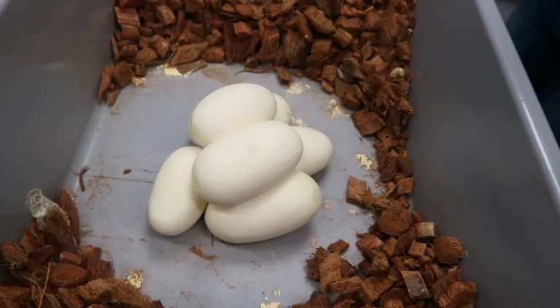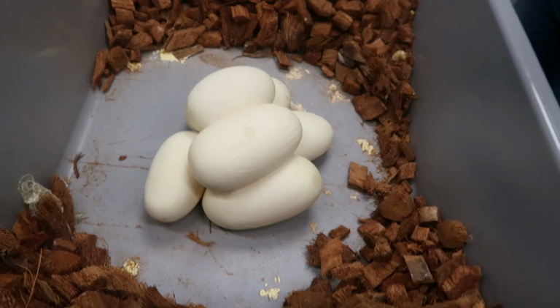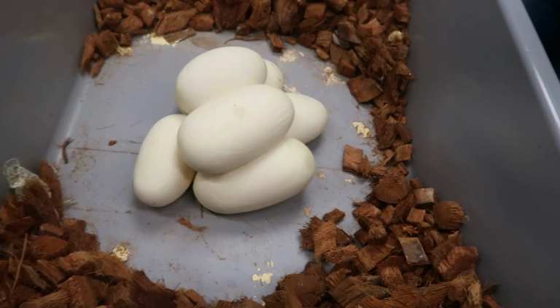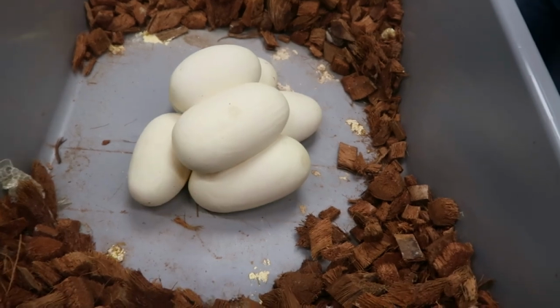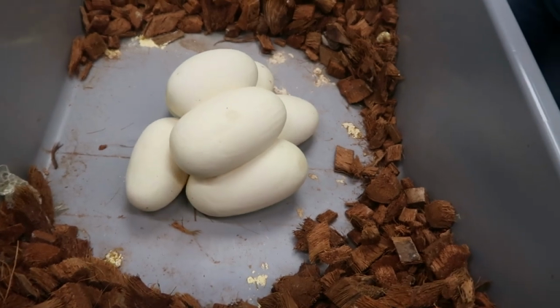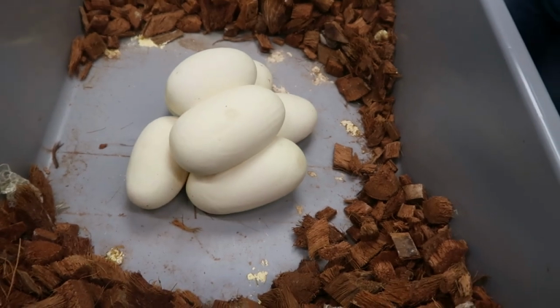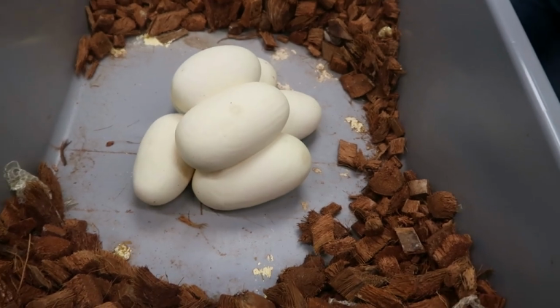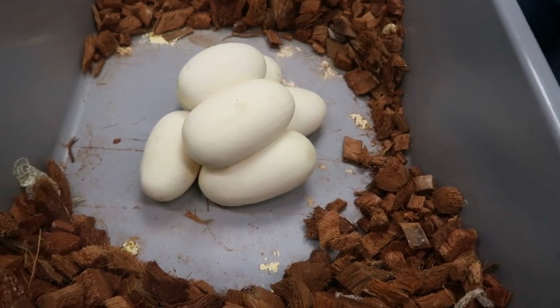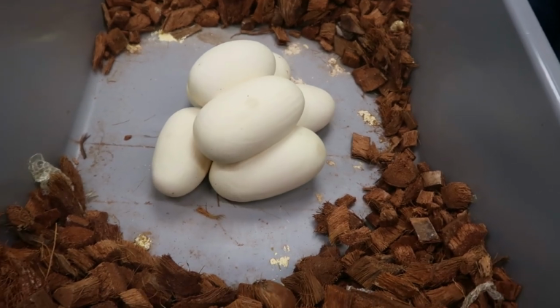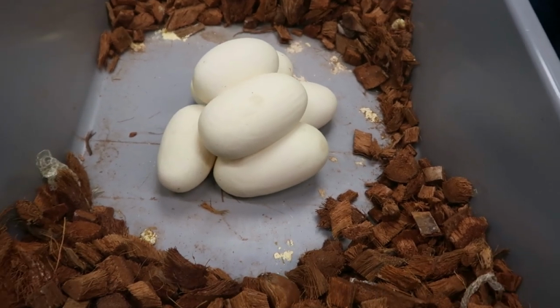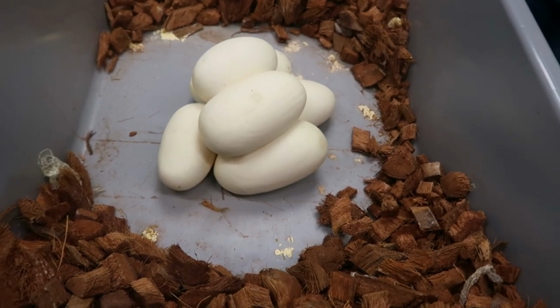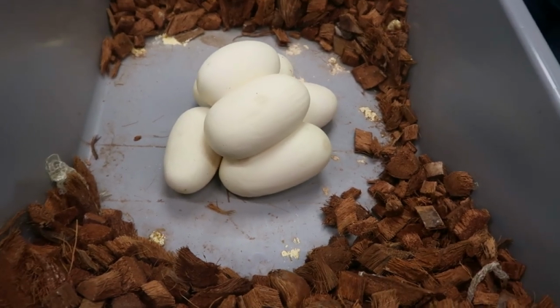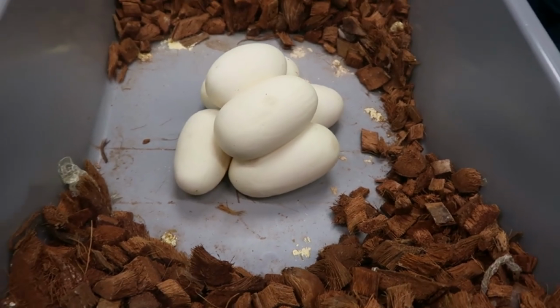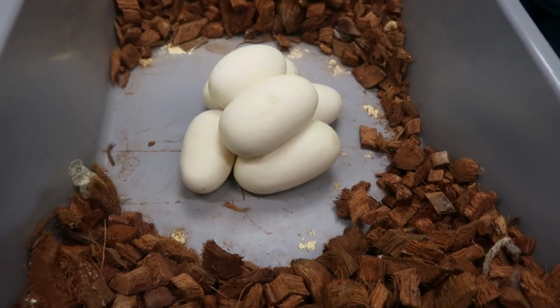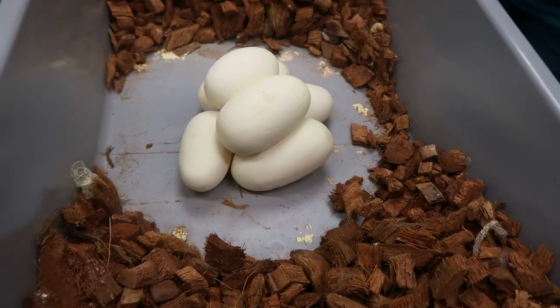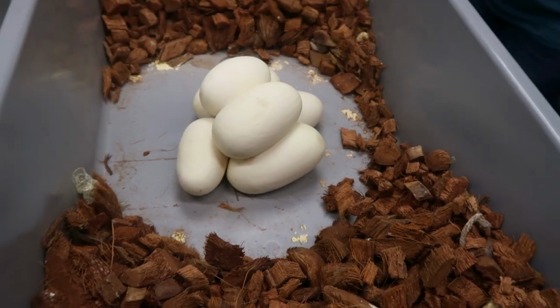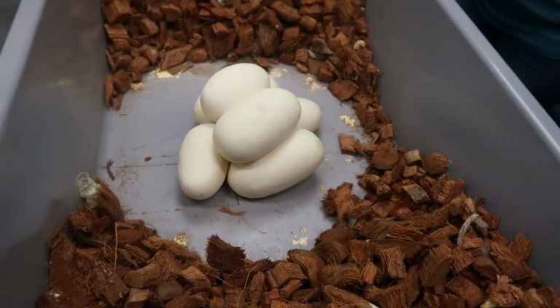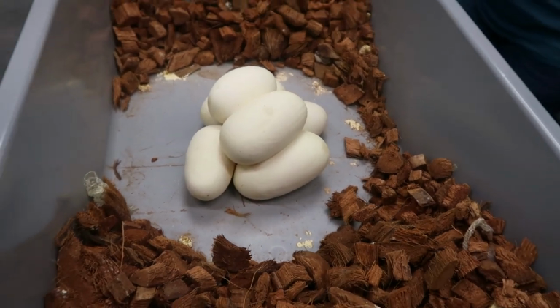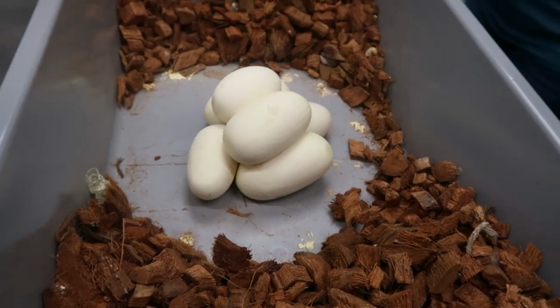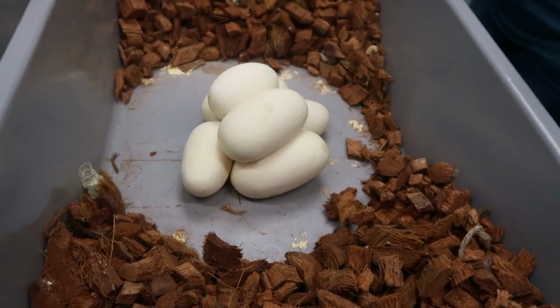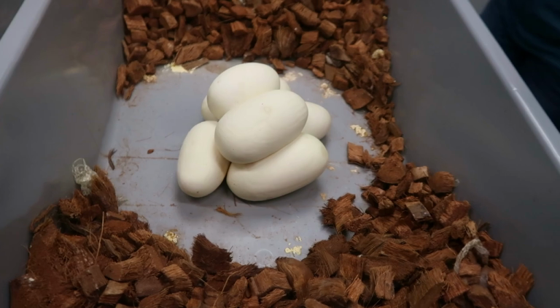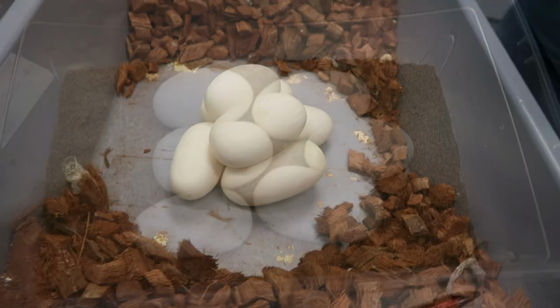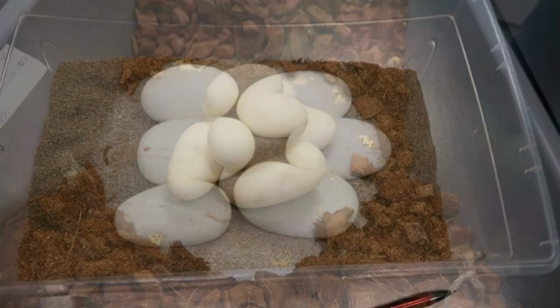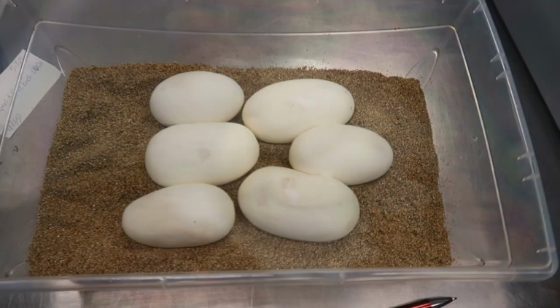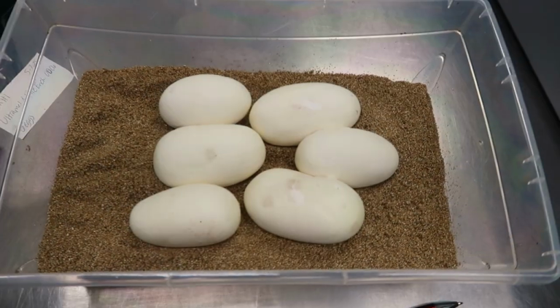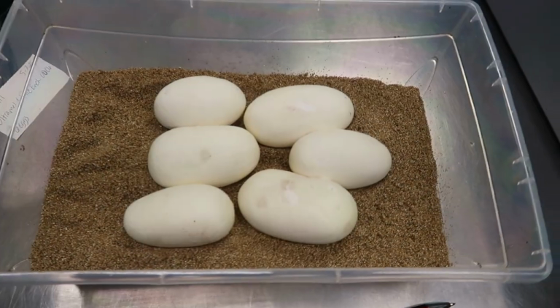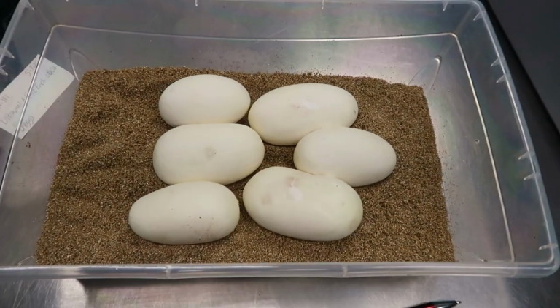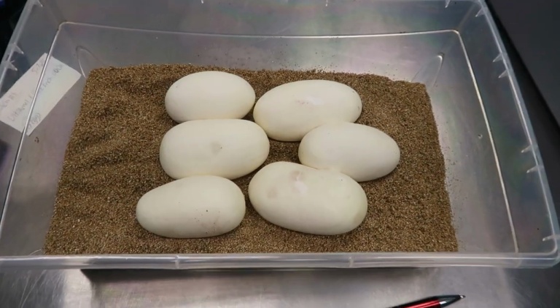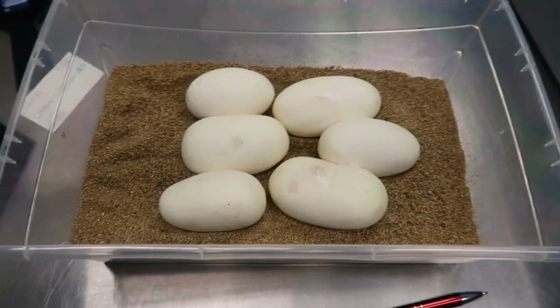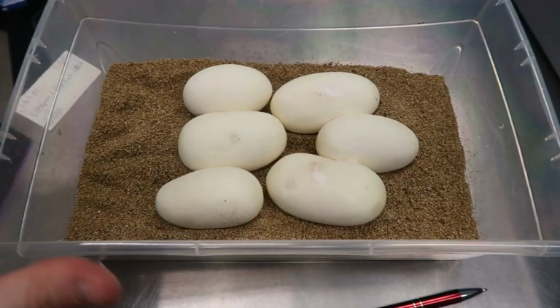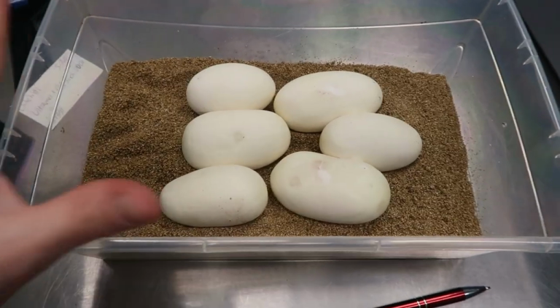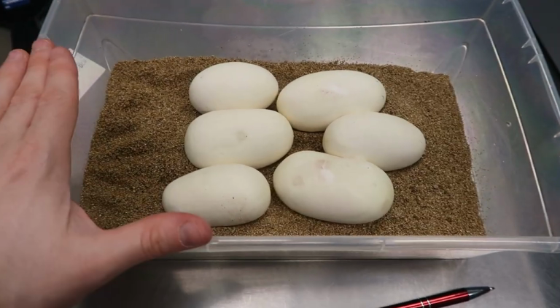First time mama - she's a 2018, bought her a couple years ago. We'll put those in the egg box and I'll show you that in a minute.